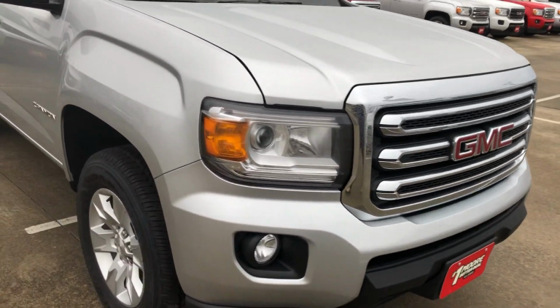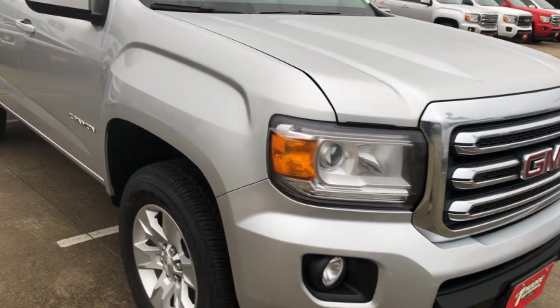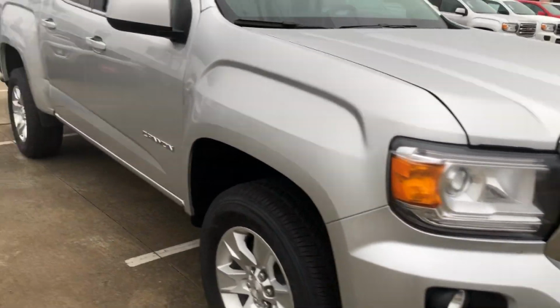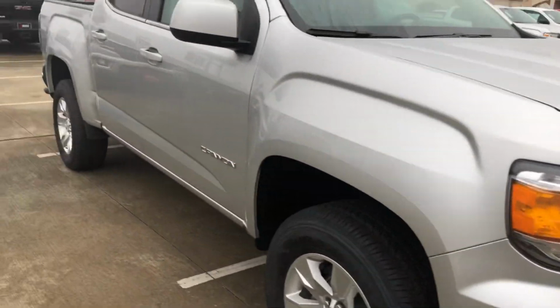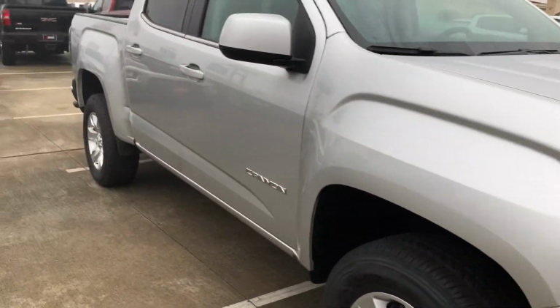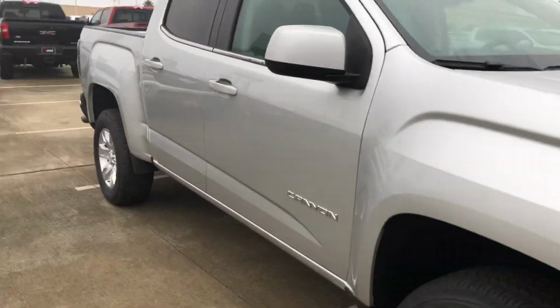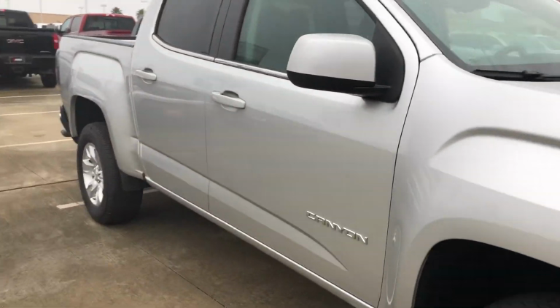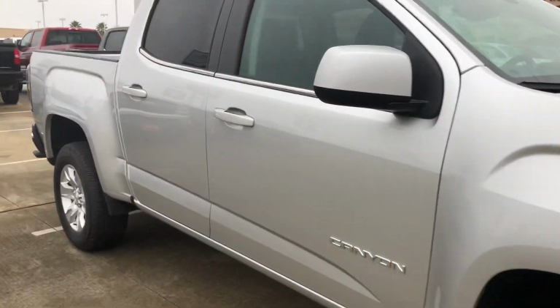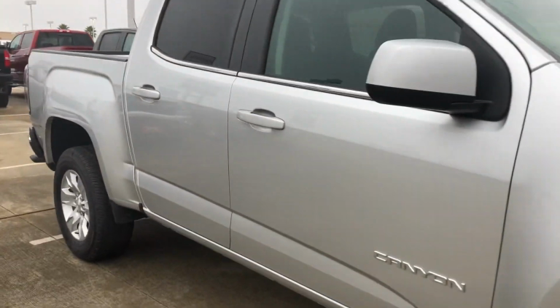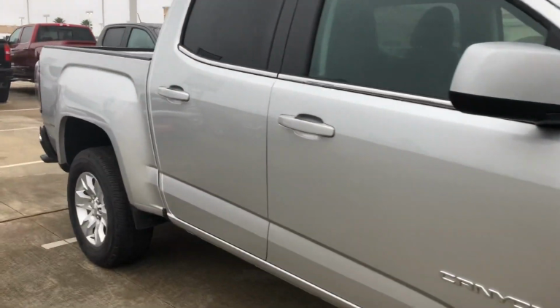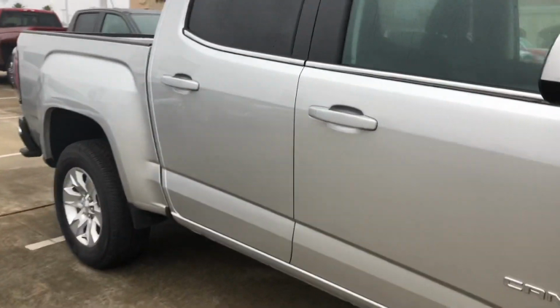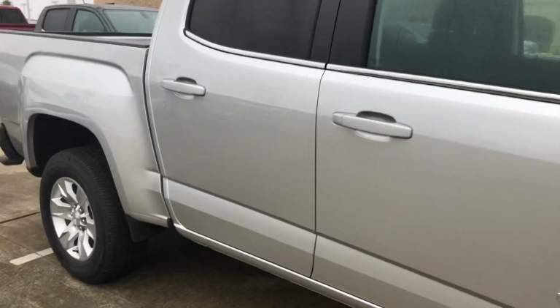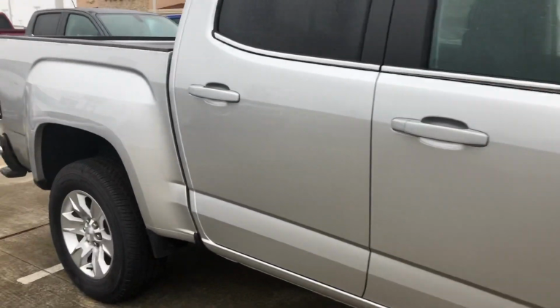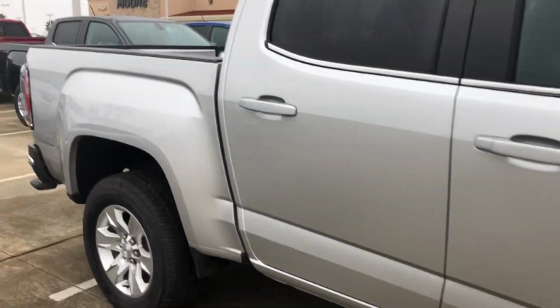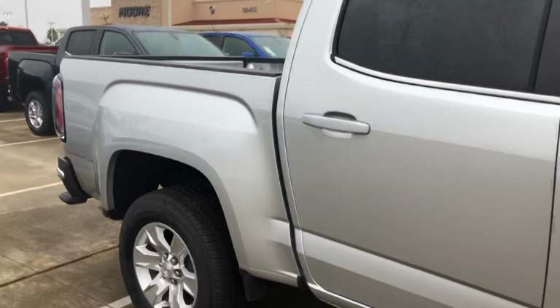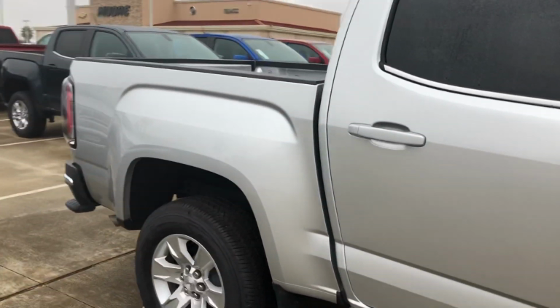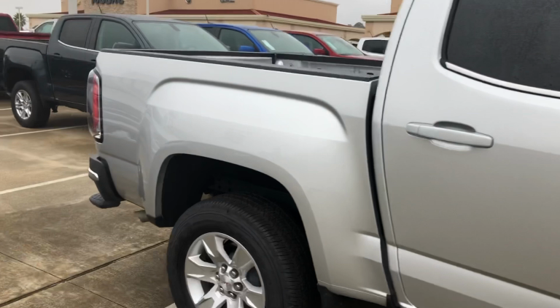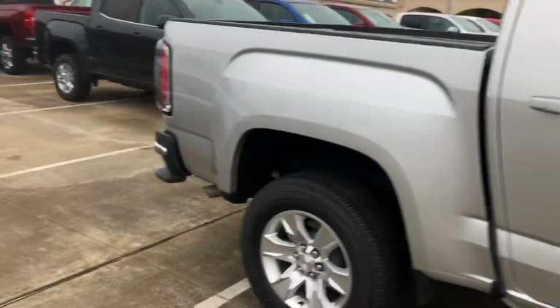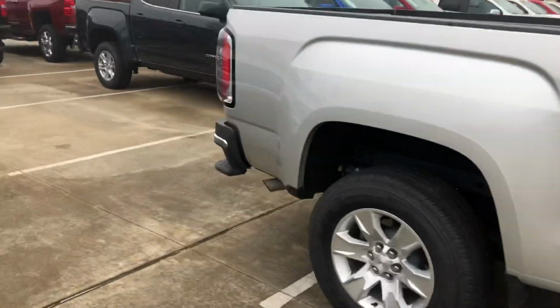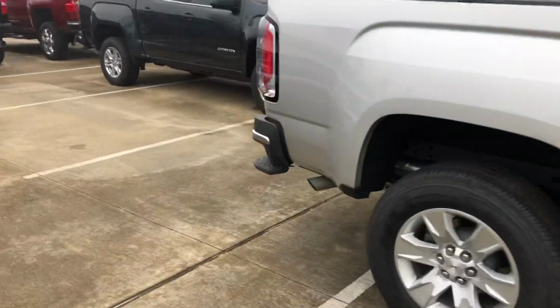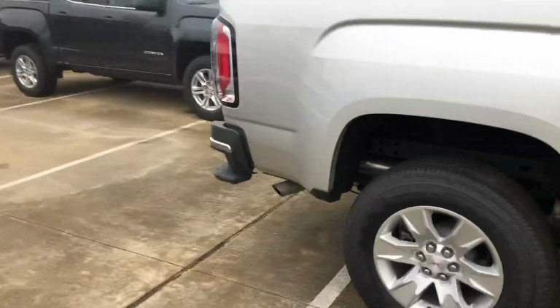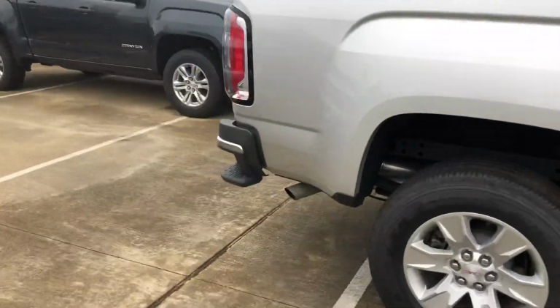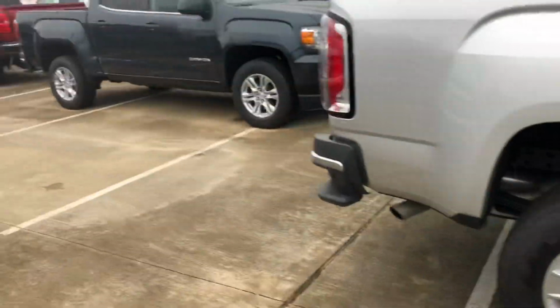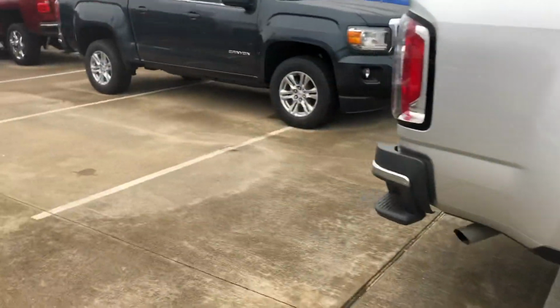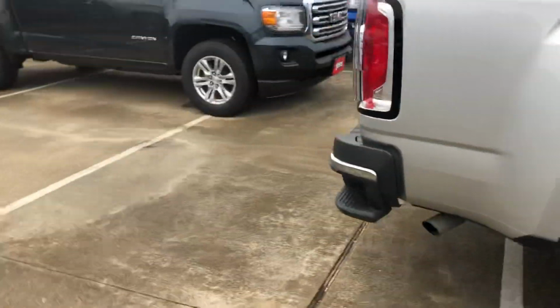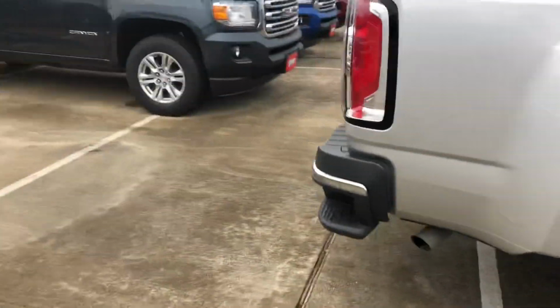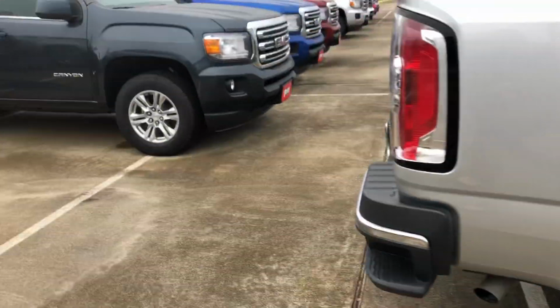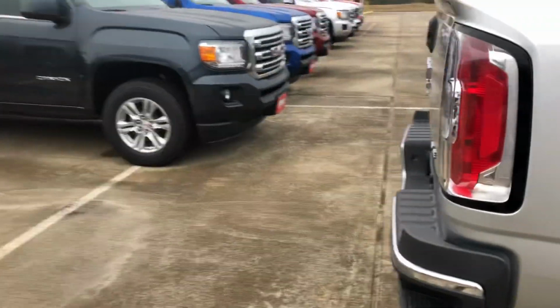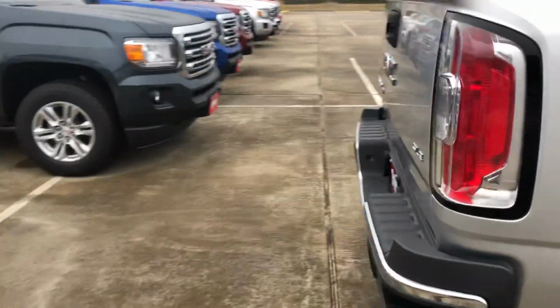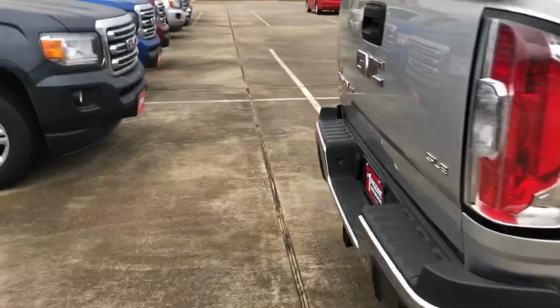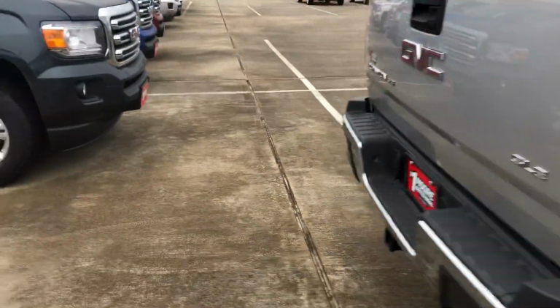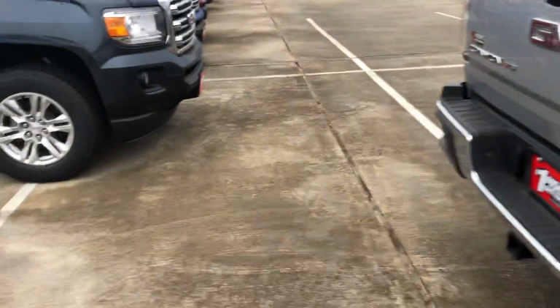Good morning, this is Kirstie with Moore GMC in Silsby. About to give you a quick walk around of this 2018 Canyon. We have it marked down for the end of the year closeout.